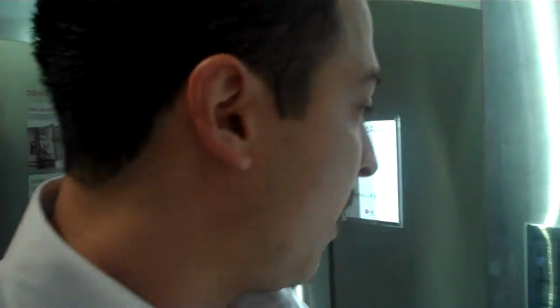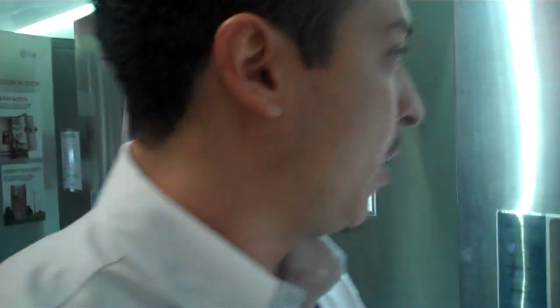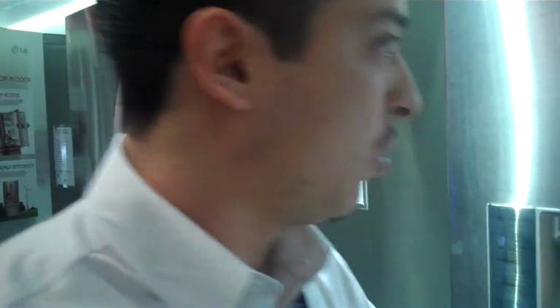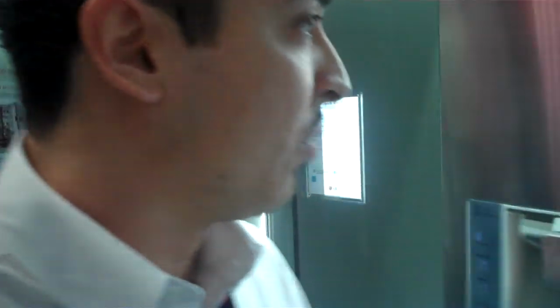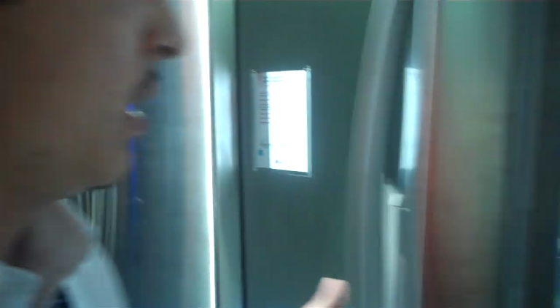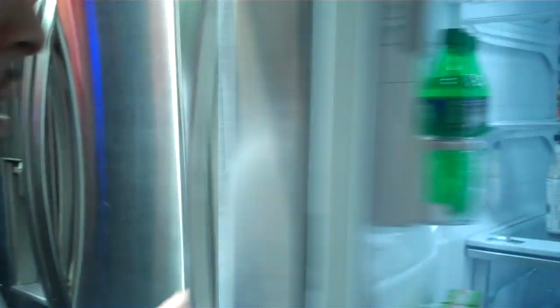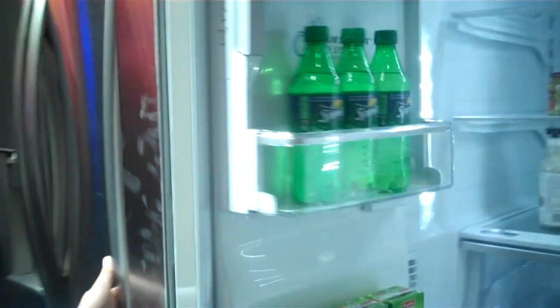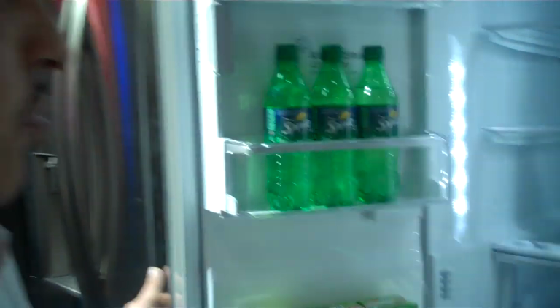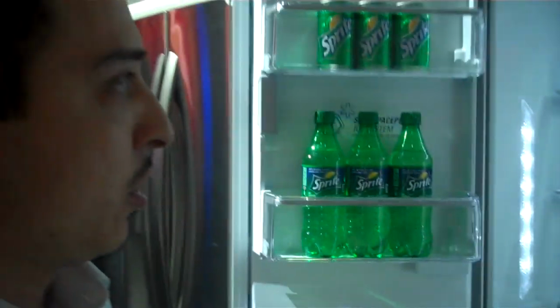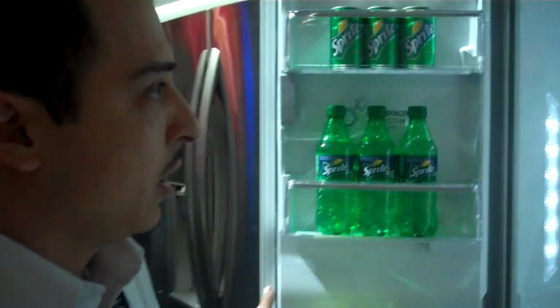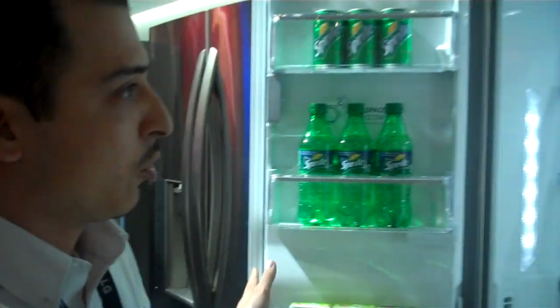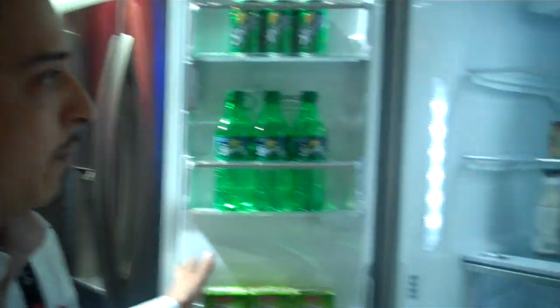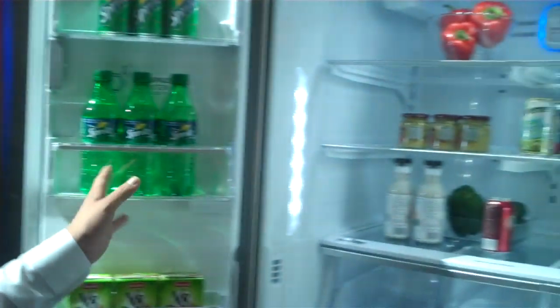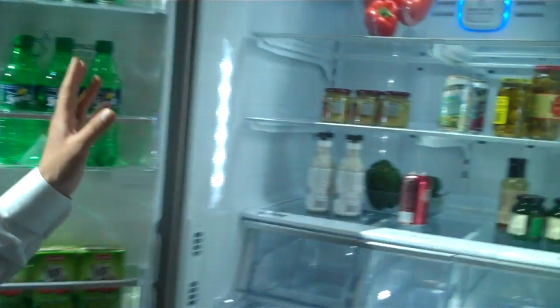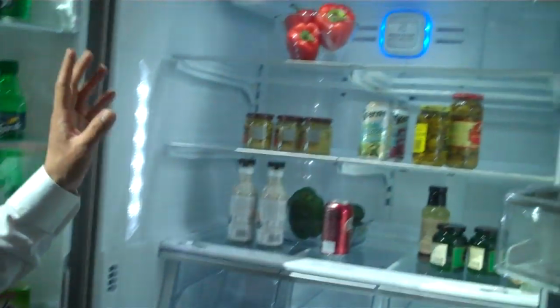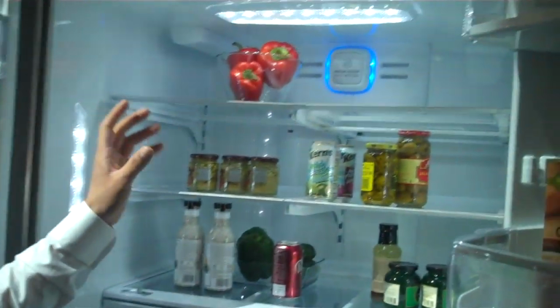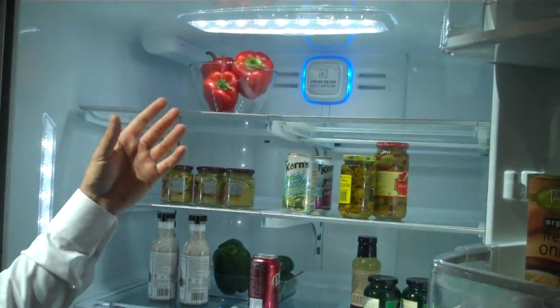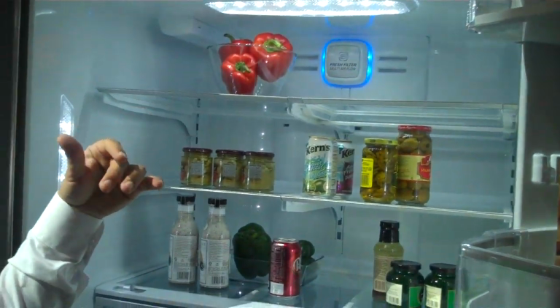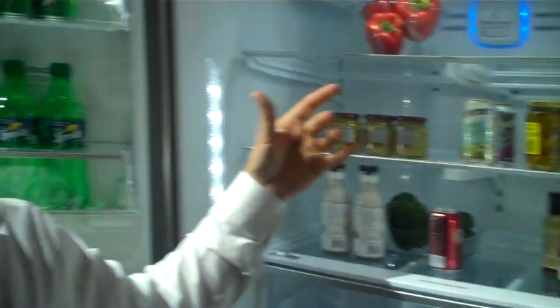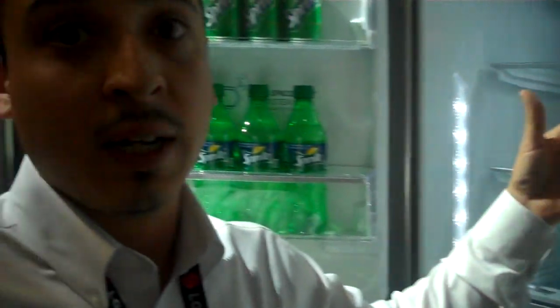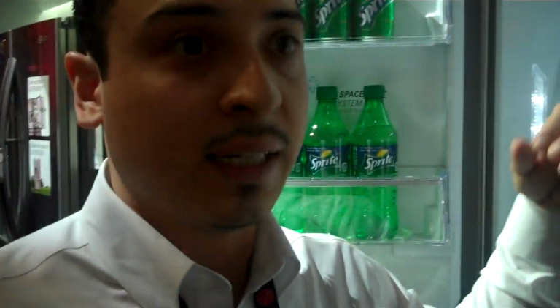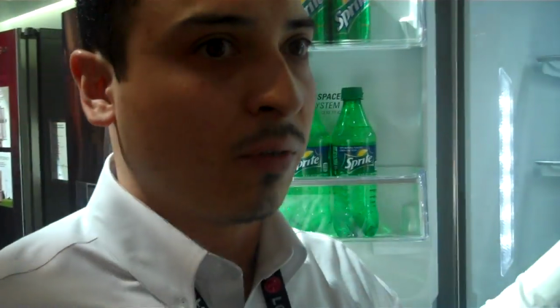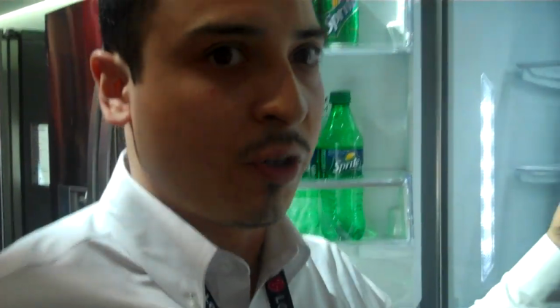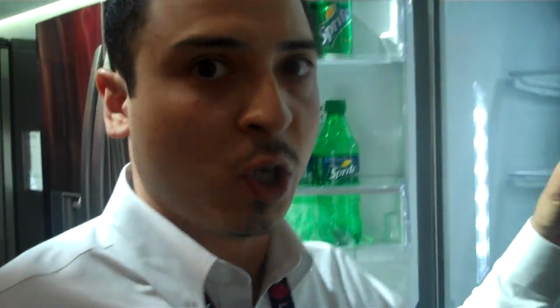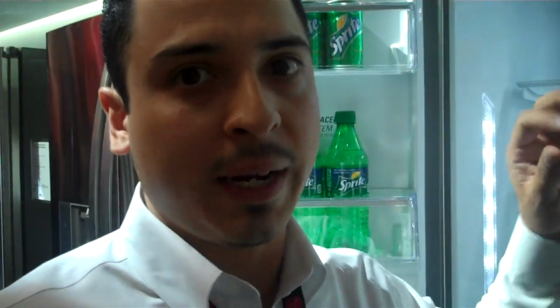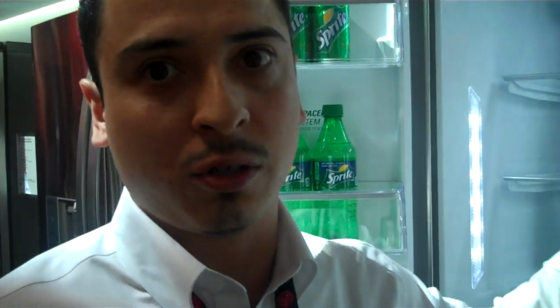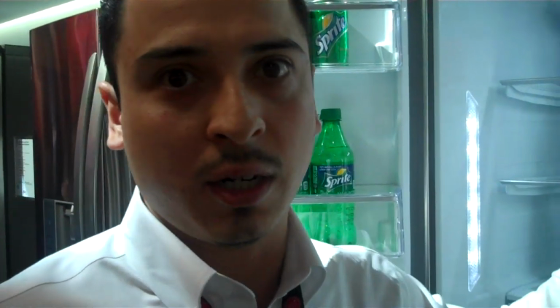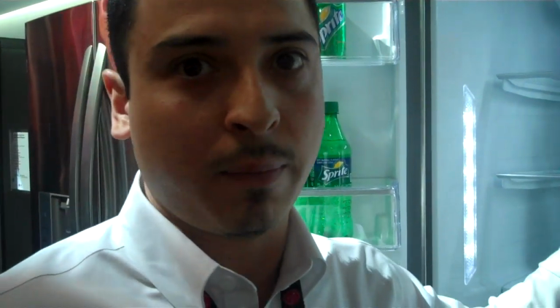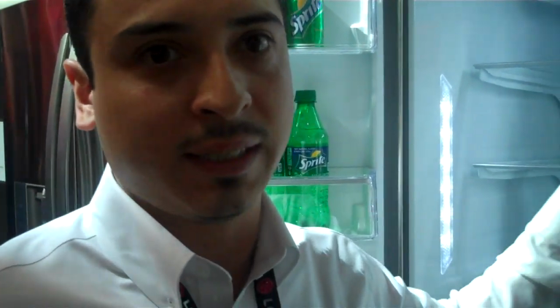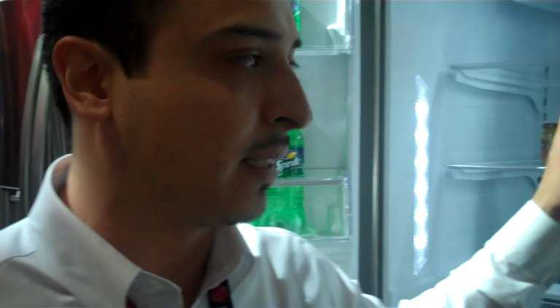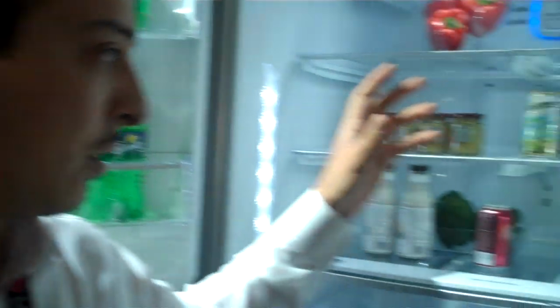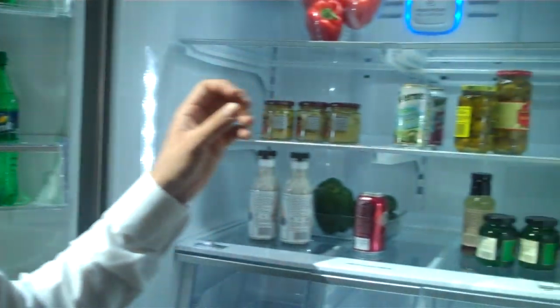It also offers a fresh filter inside, so you're going to be circulating fresh air inside of the refrigerator — no more baking soda boxes inside as well.